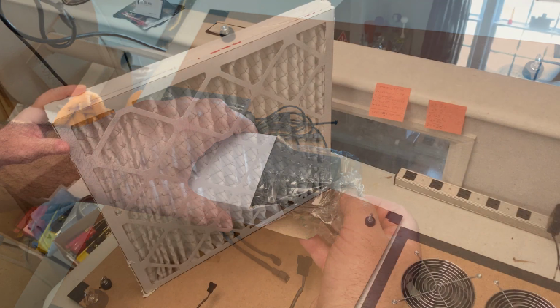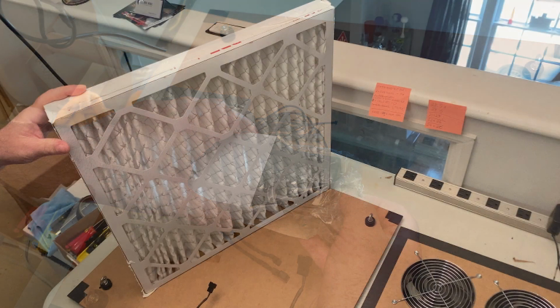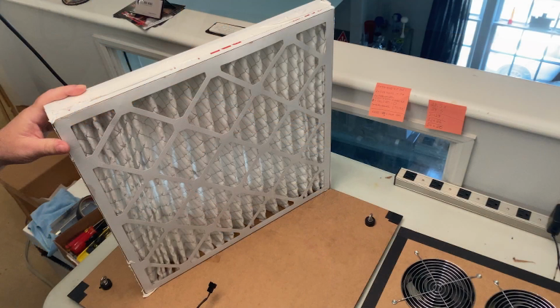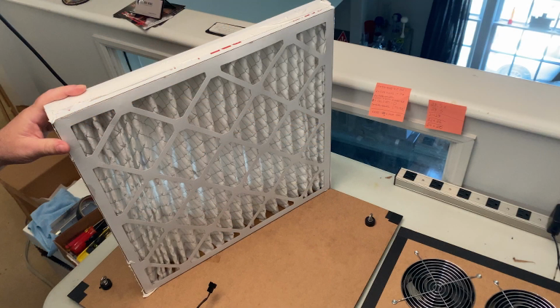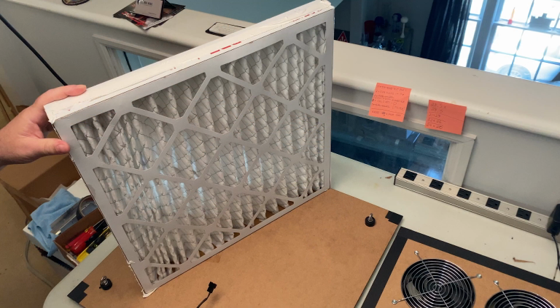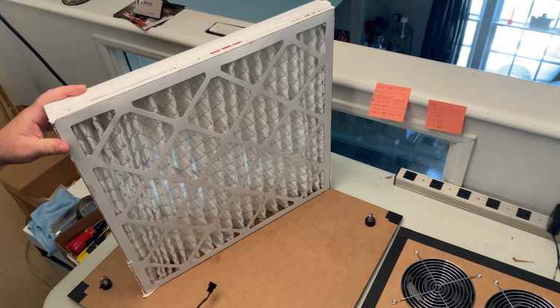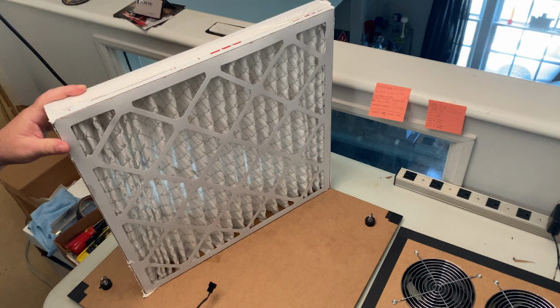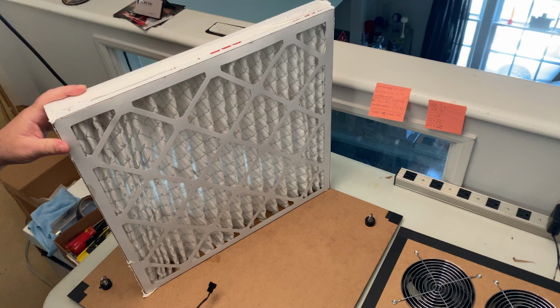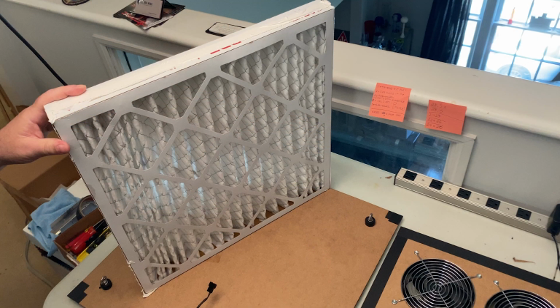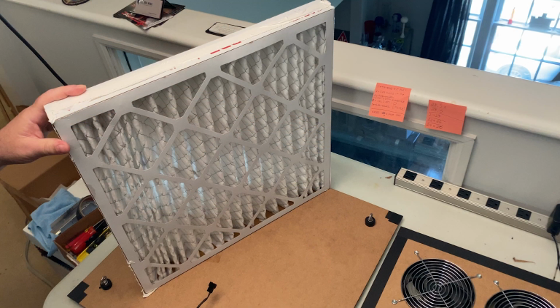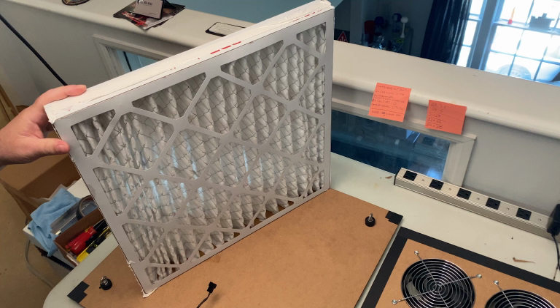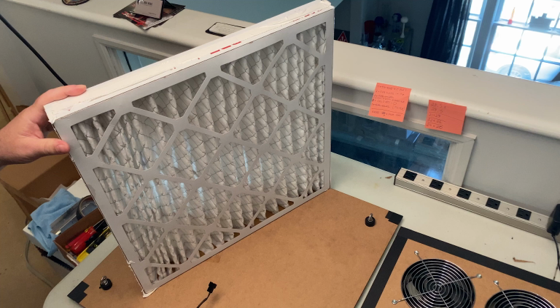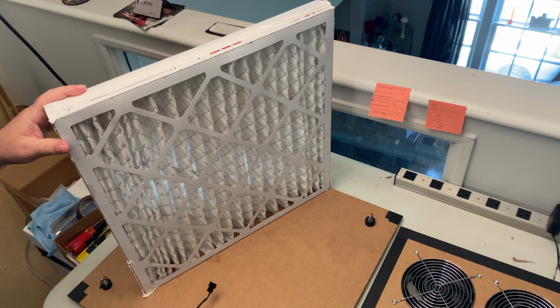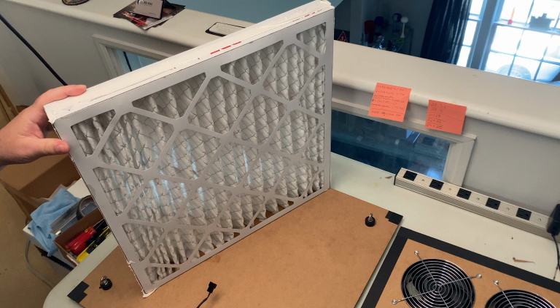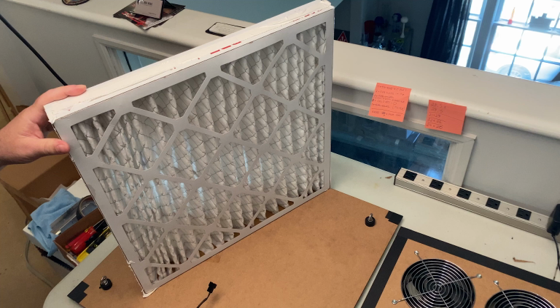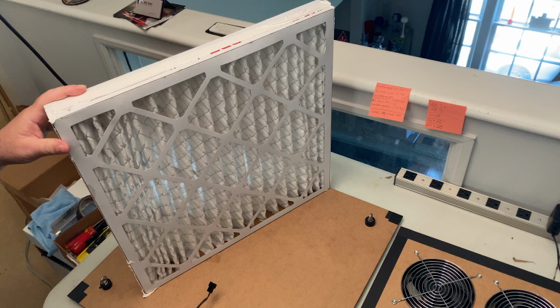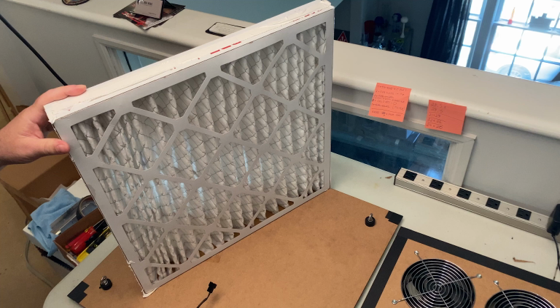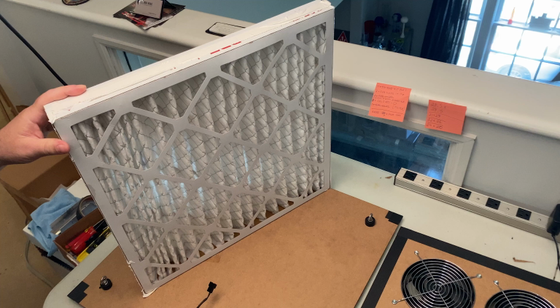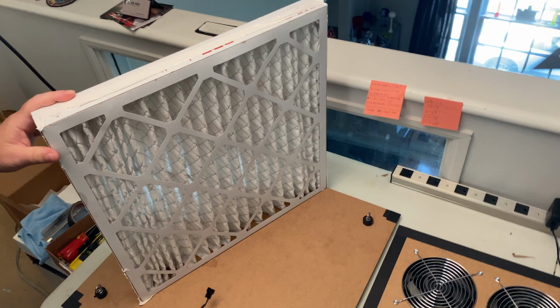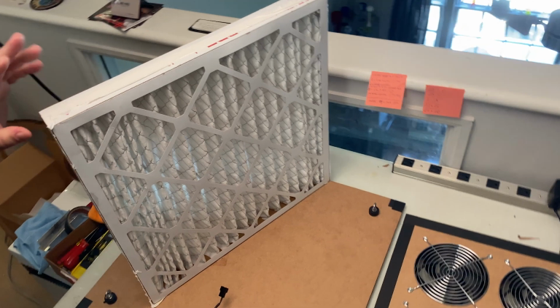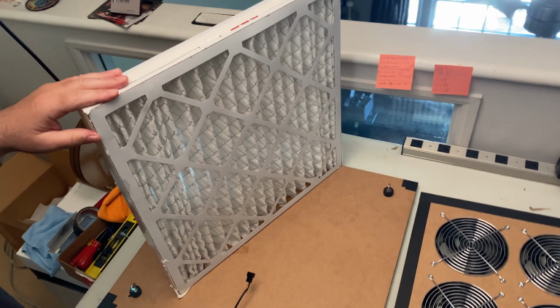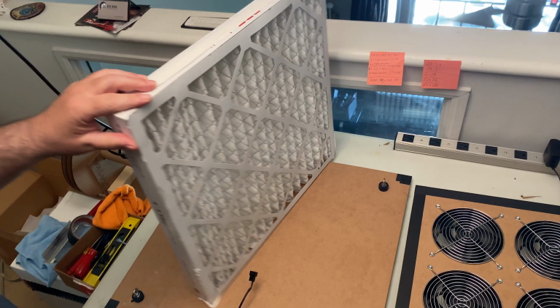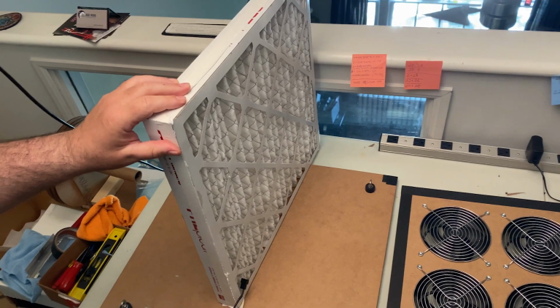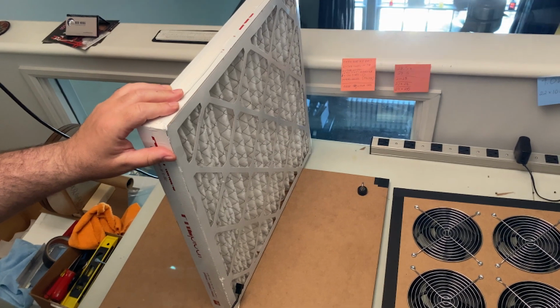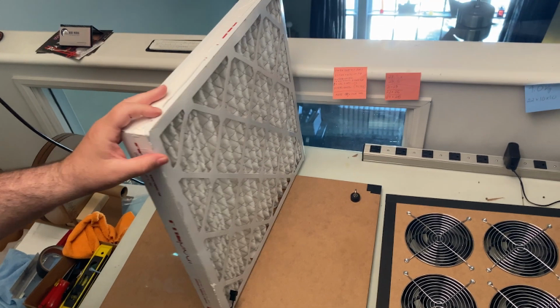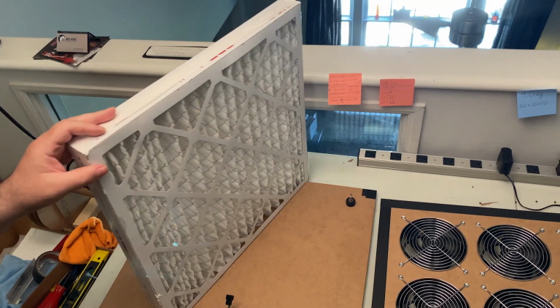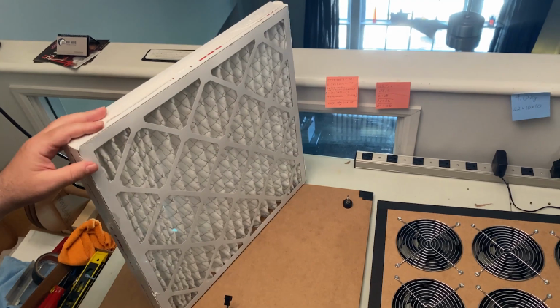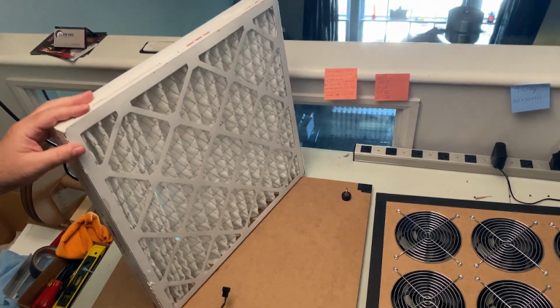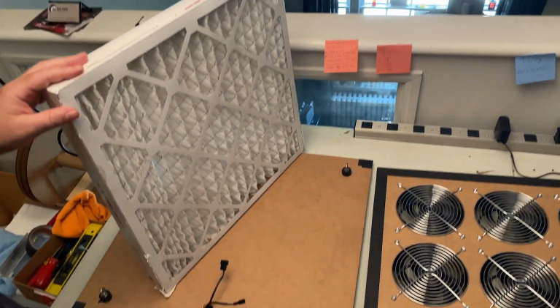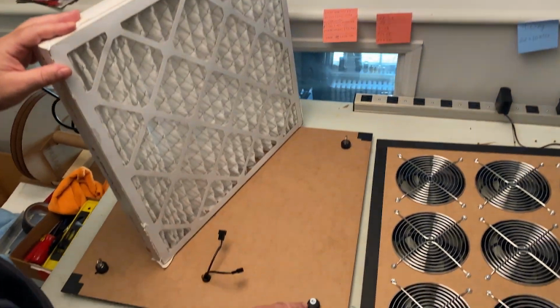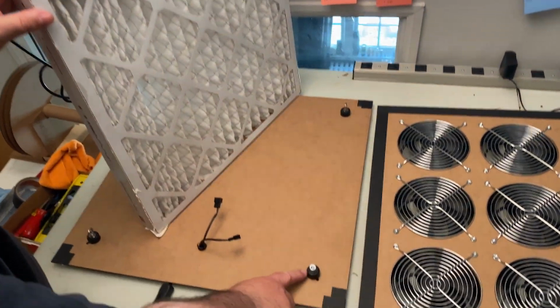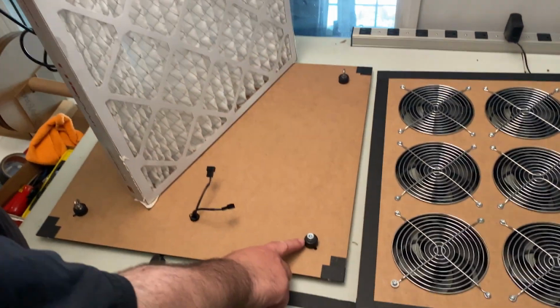For this build, we will be using four 20x20x2 inch MERV 13 filters. You can also use 1-inch filters if you prefer by adjusting the rubber stoppers.